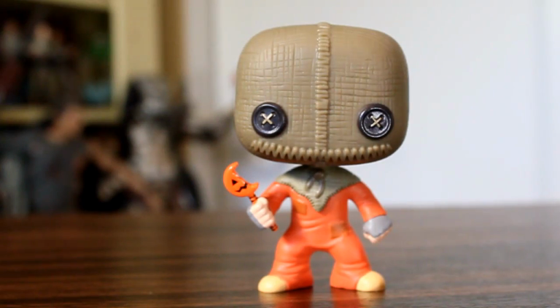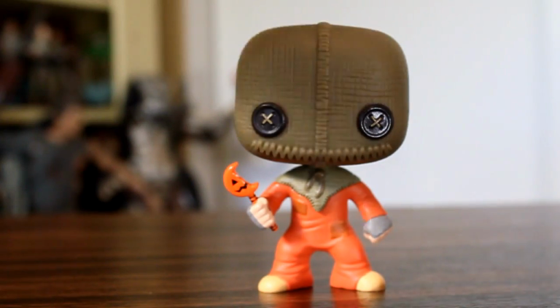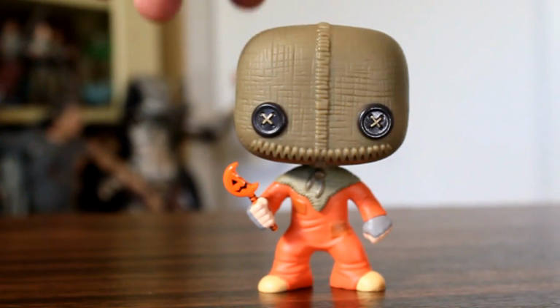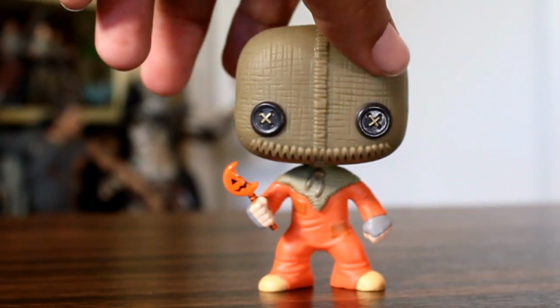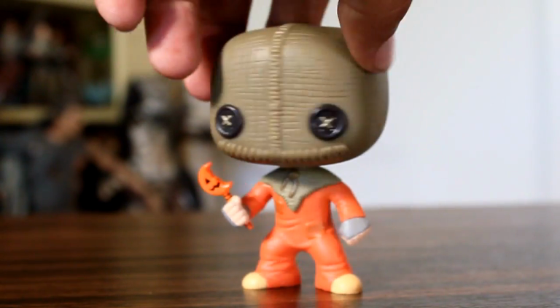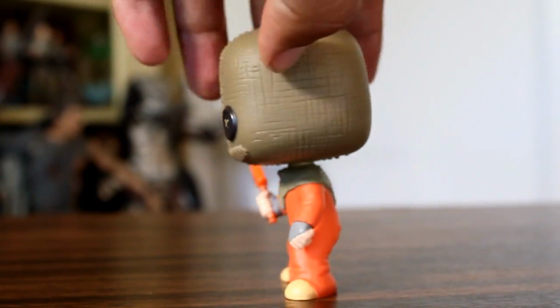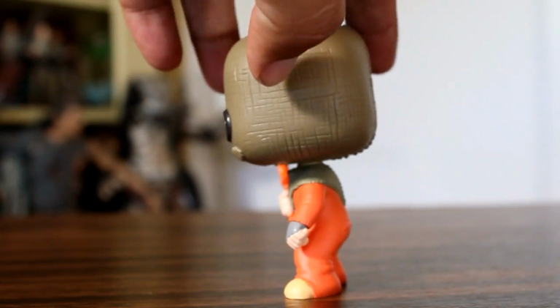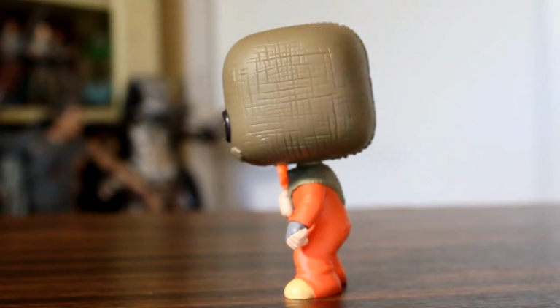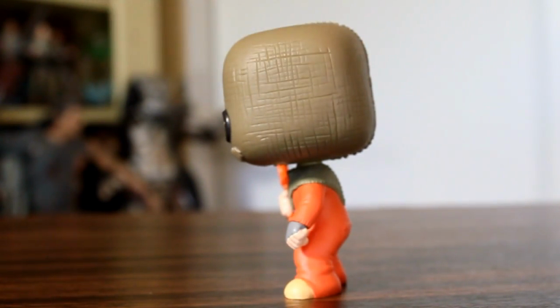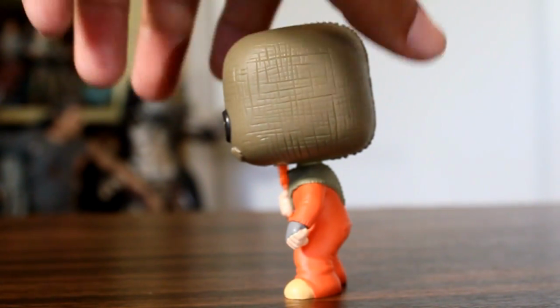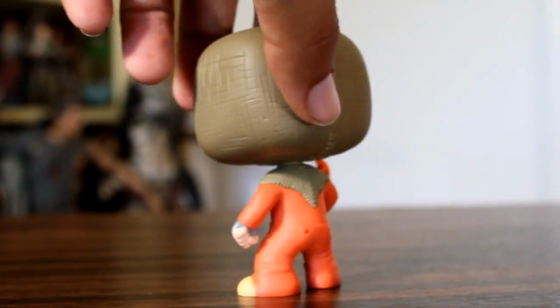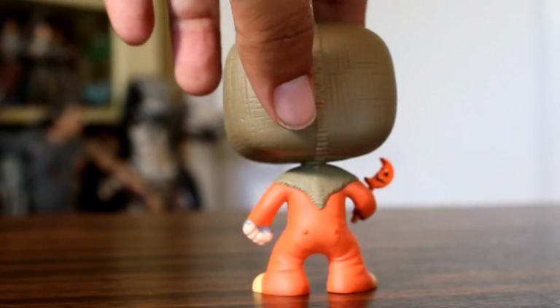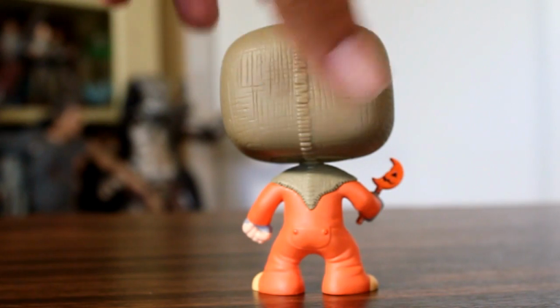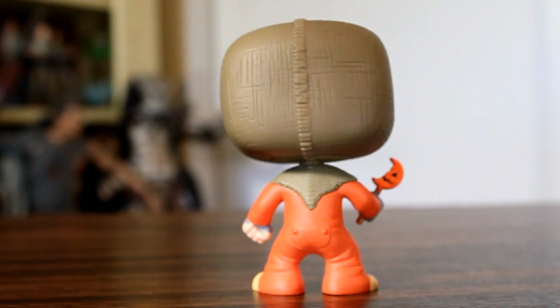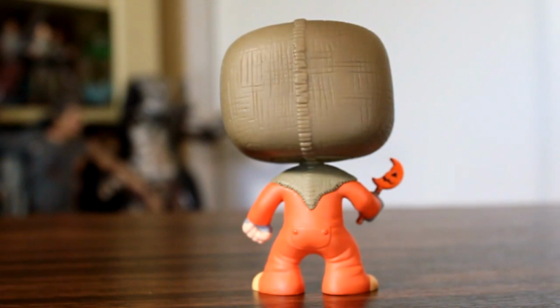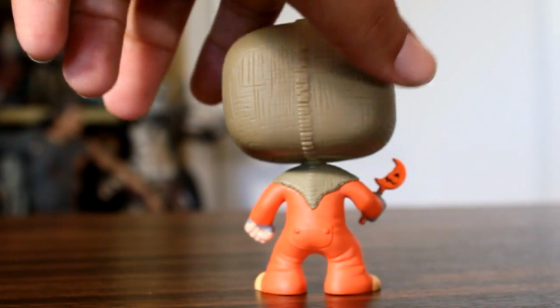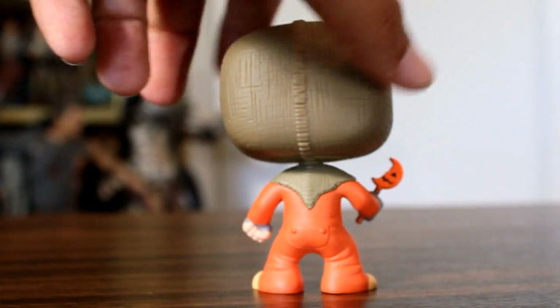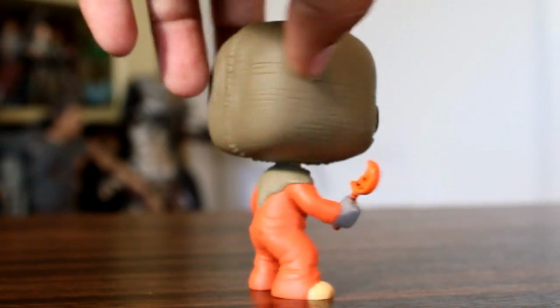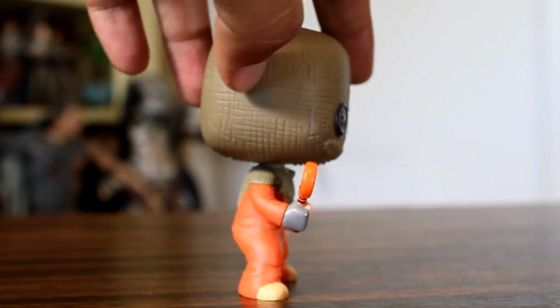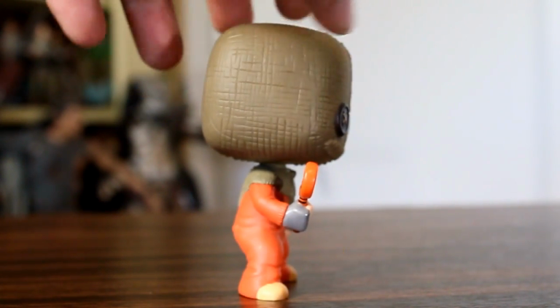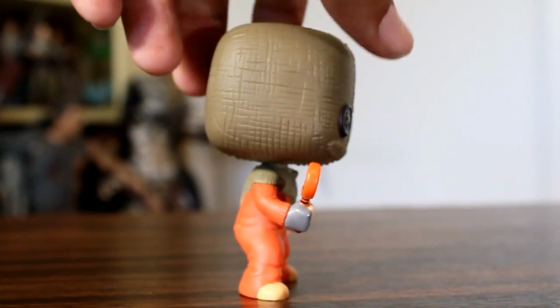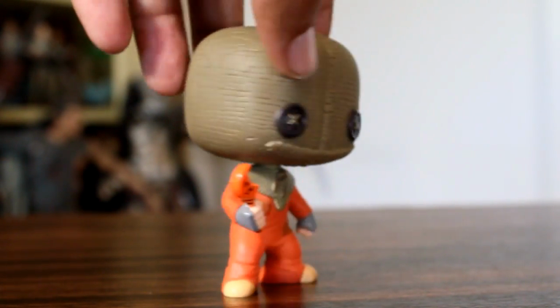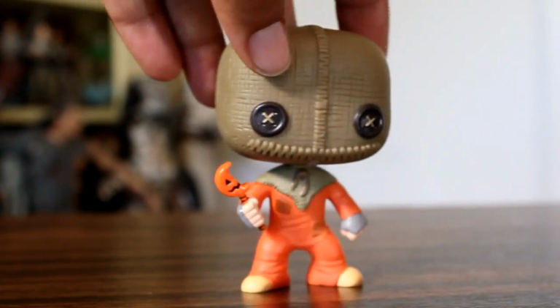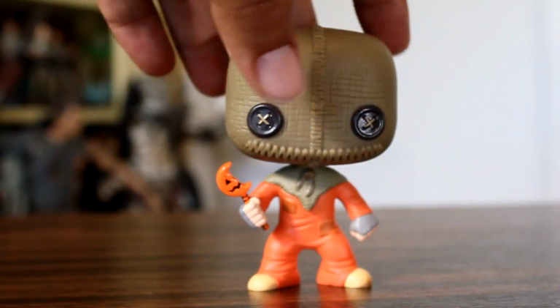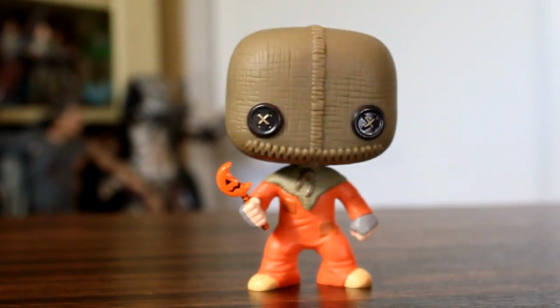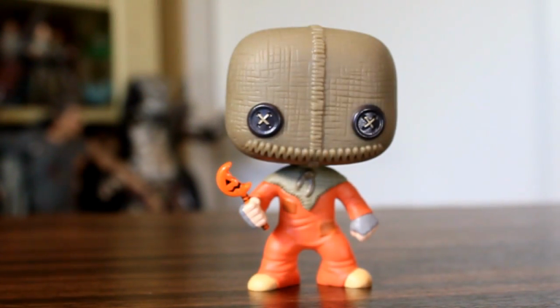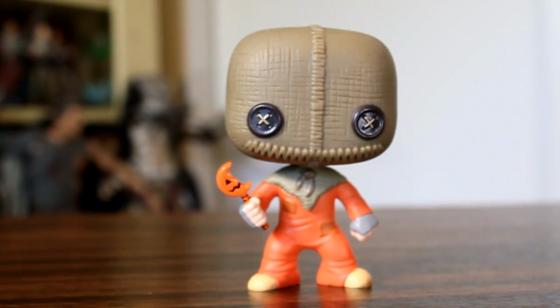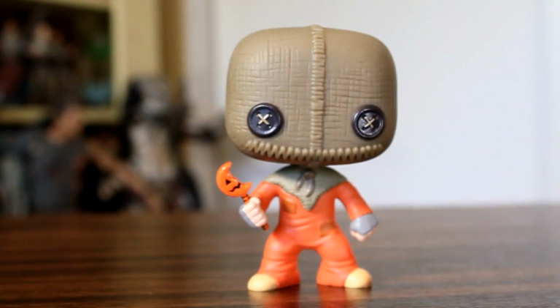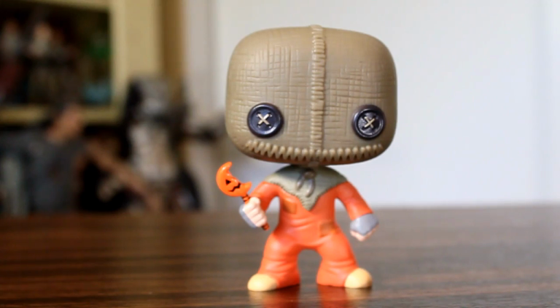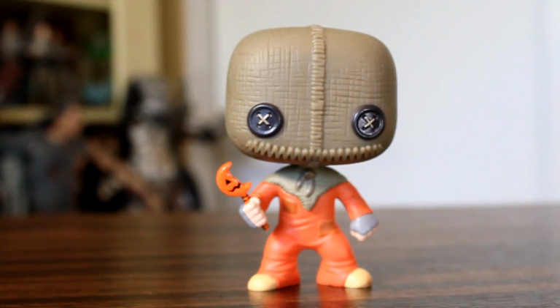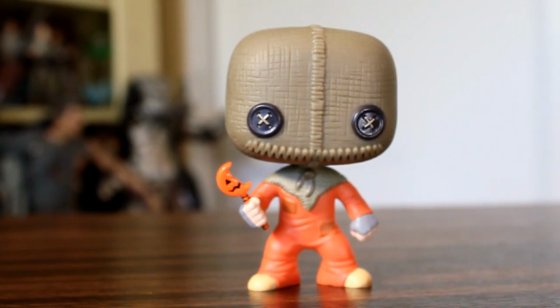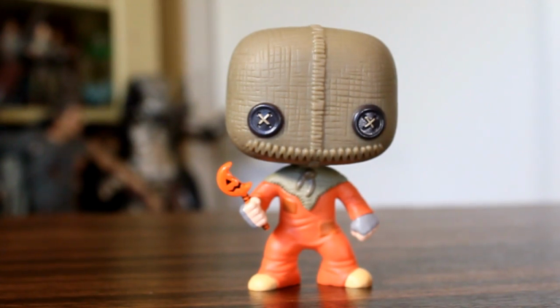Now this is another figure with a very simple pose, but he's a very simple, straightforward character that requires a basic pose, and I think they did a great job including his little broken-off lollipop that he can stab you with.